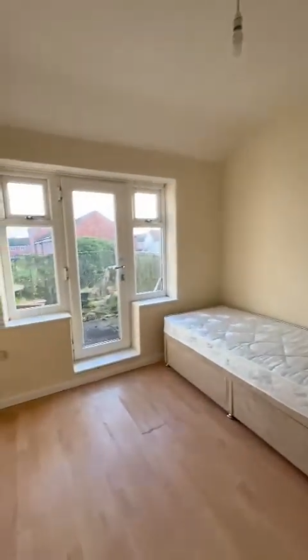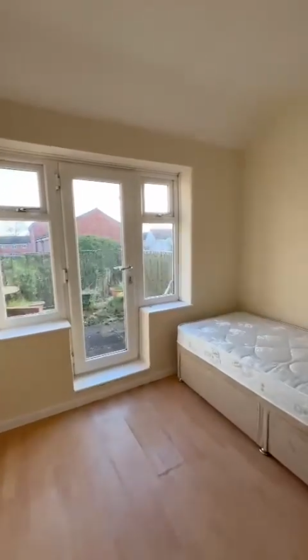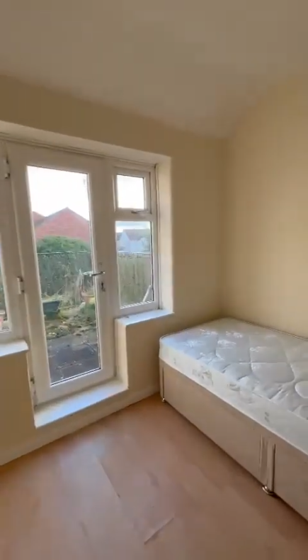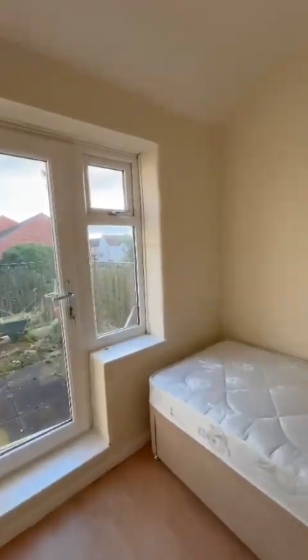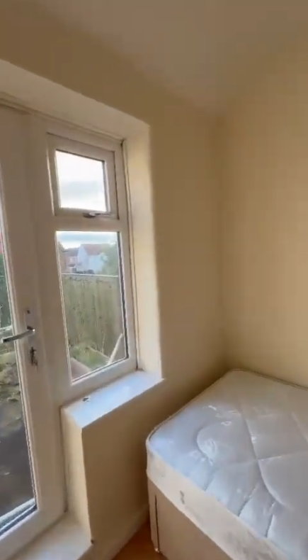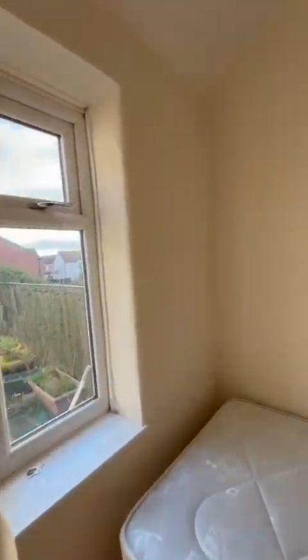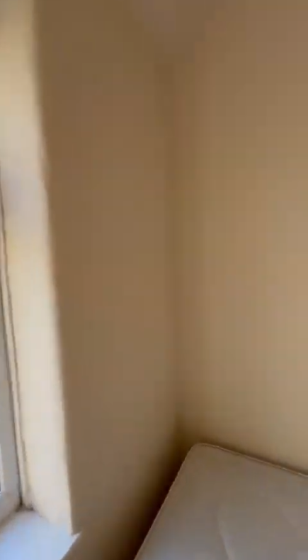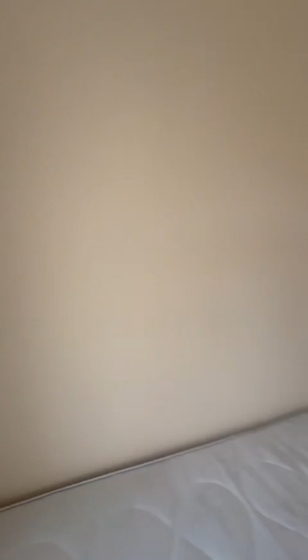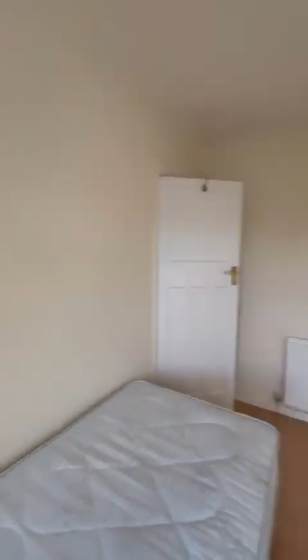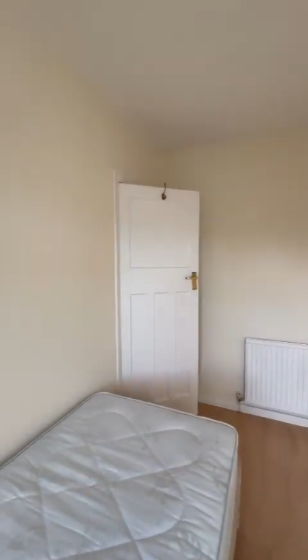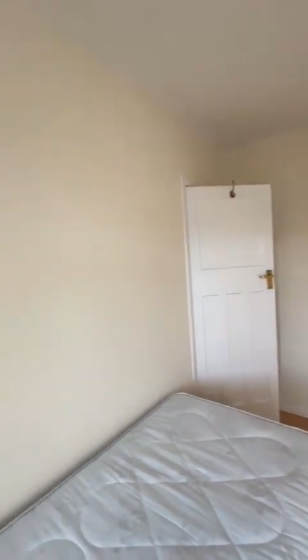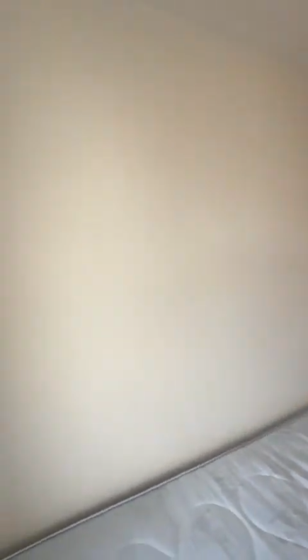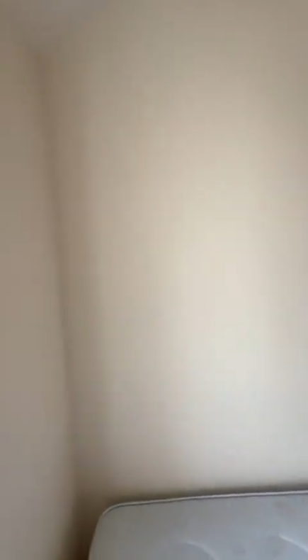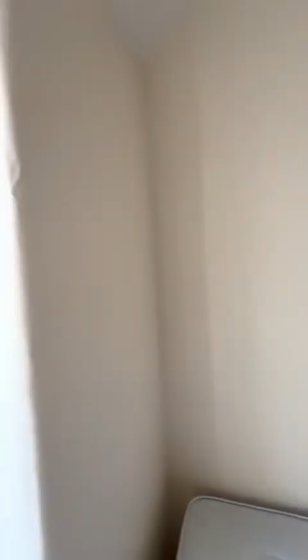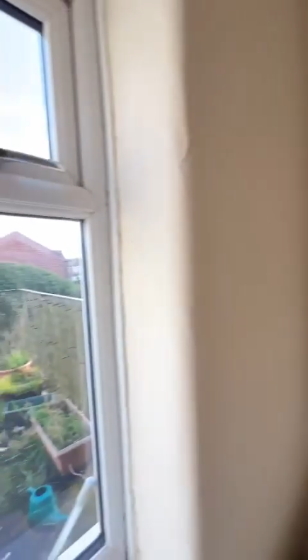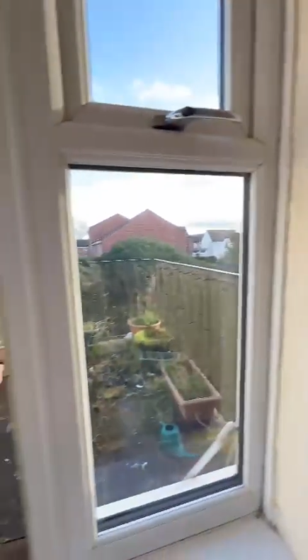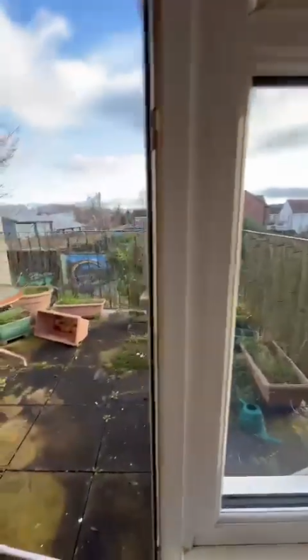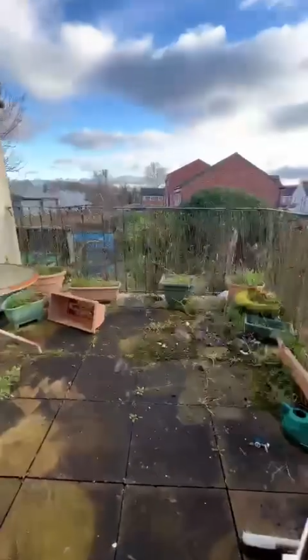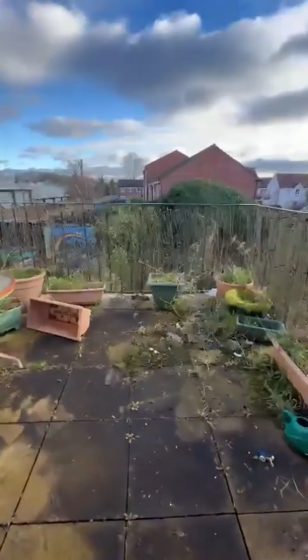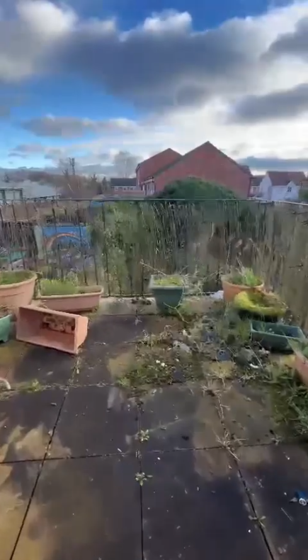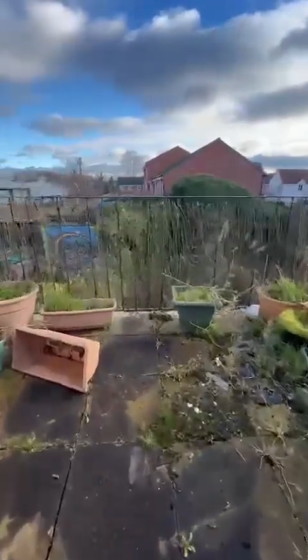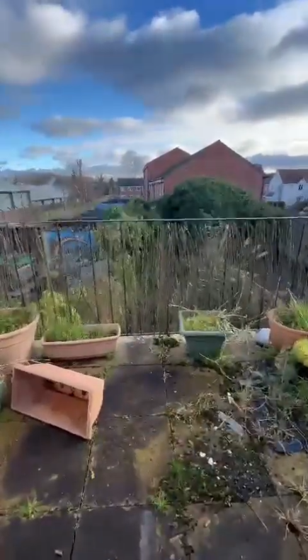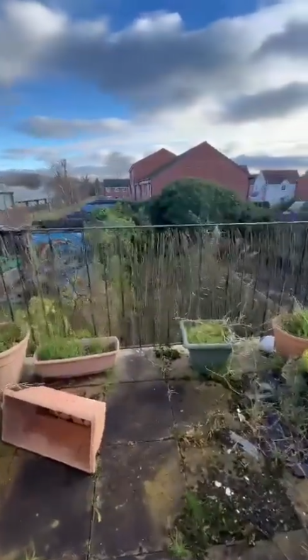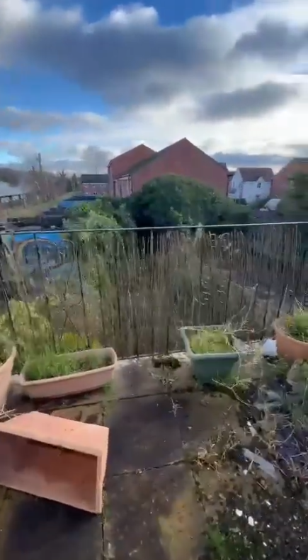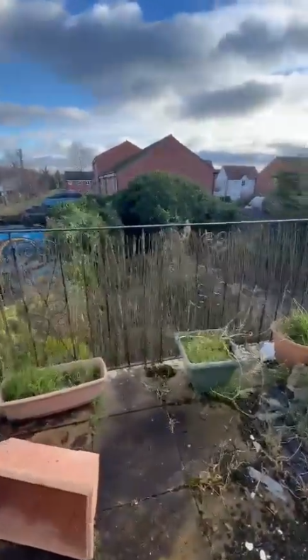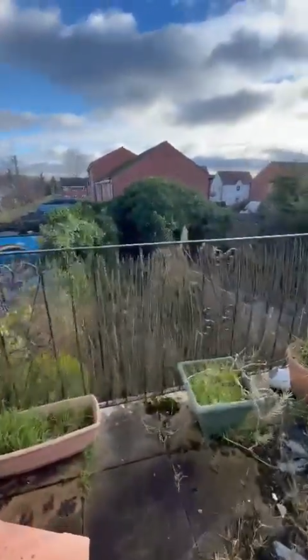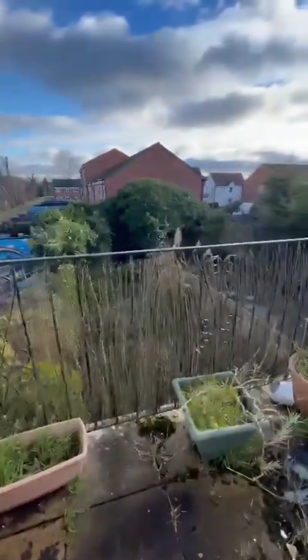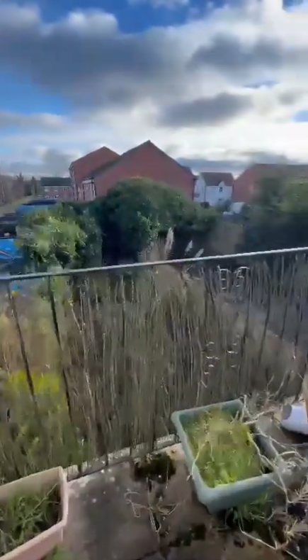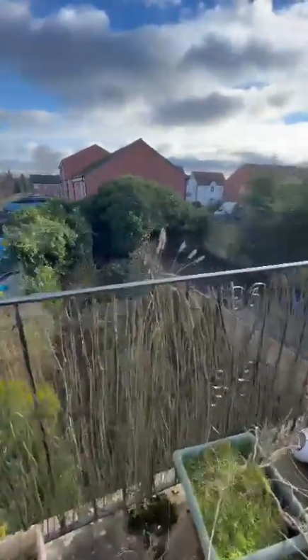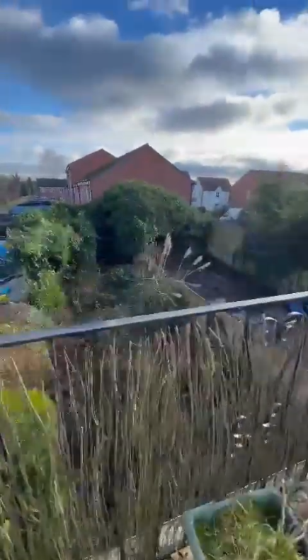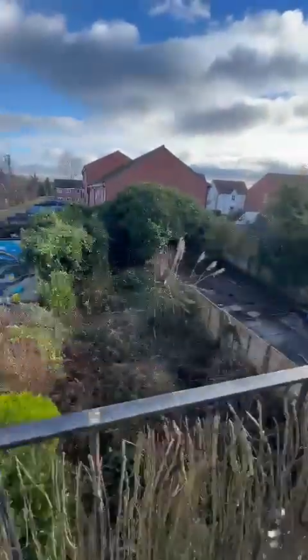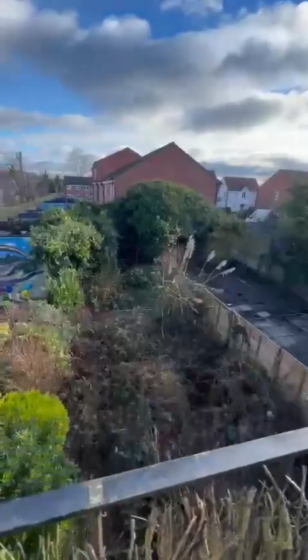And then lastly into the second of the doubles, which as mentioned has this lovely seating area overlooking the rear garden, which is south-facing and as you can see extremely private.